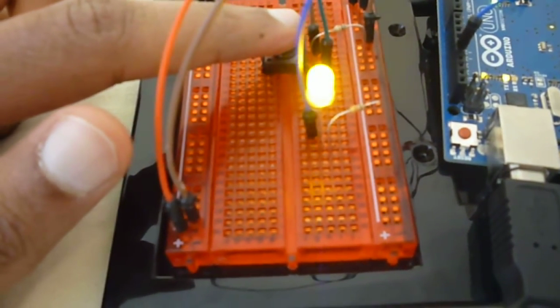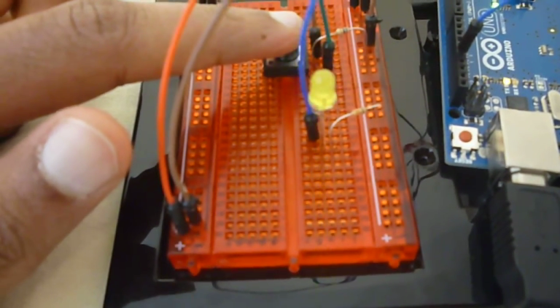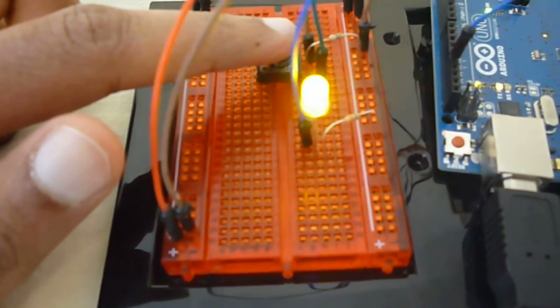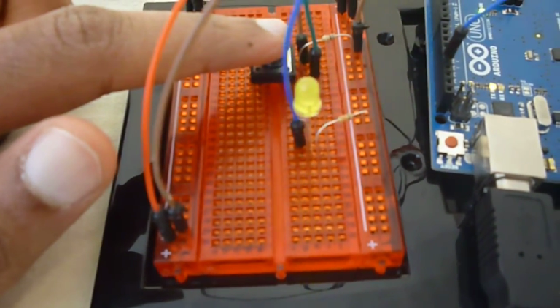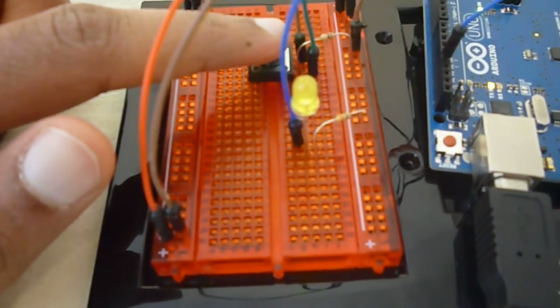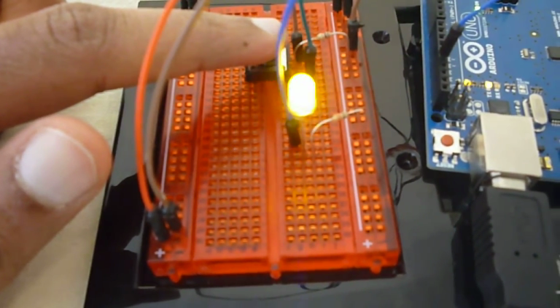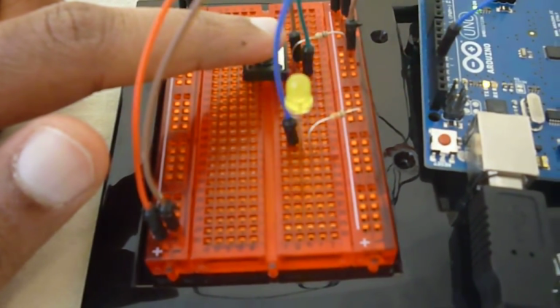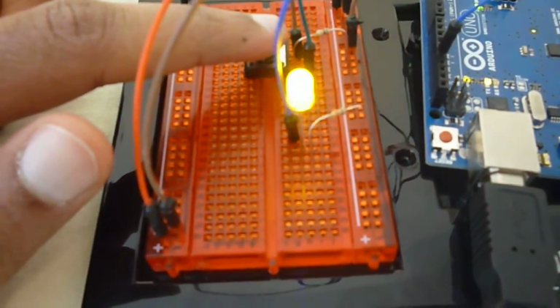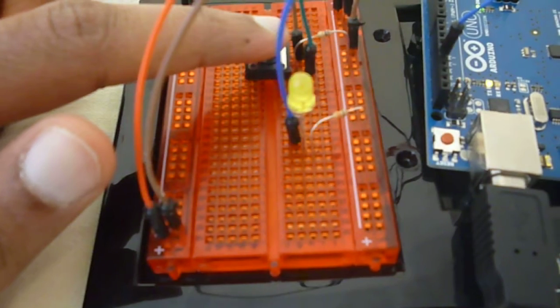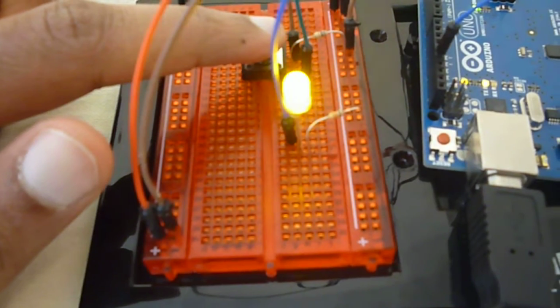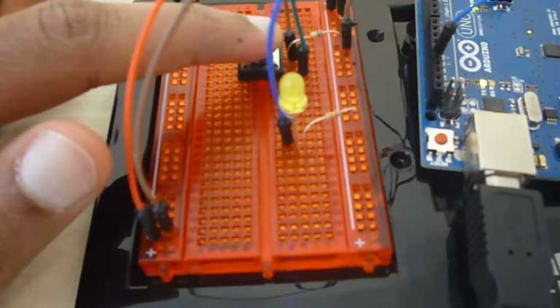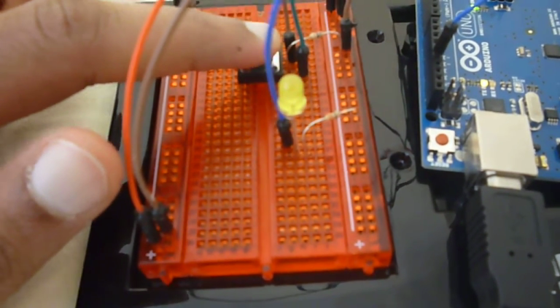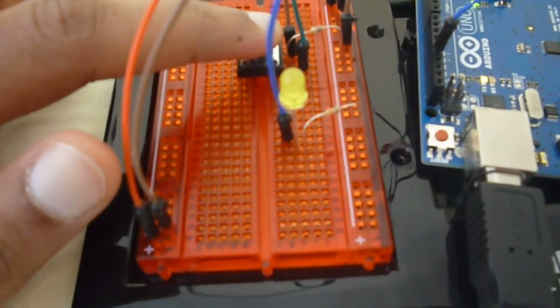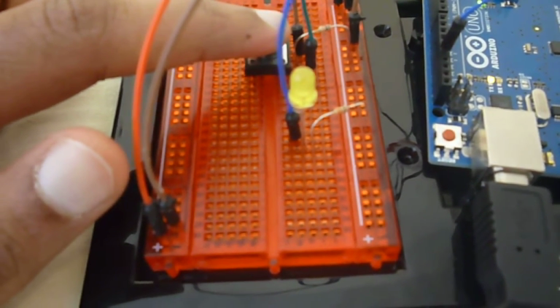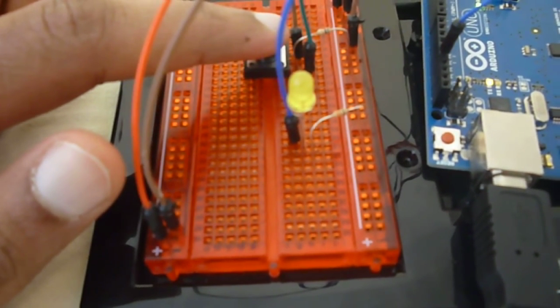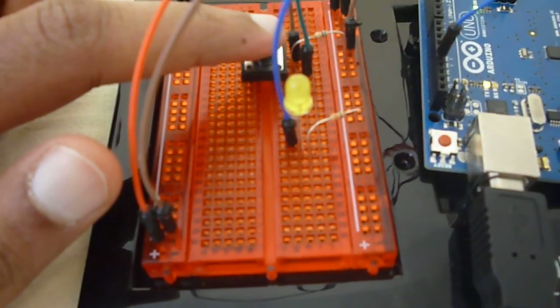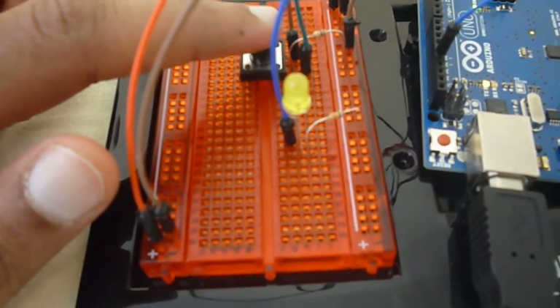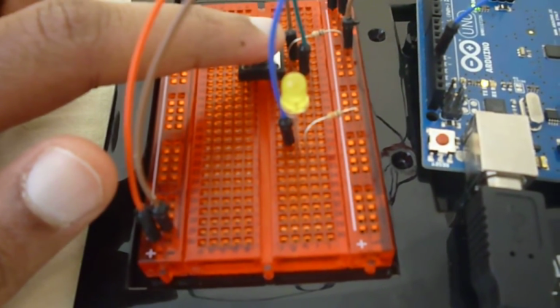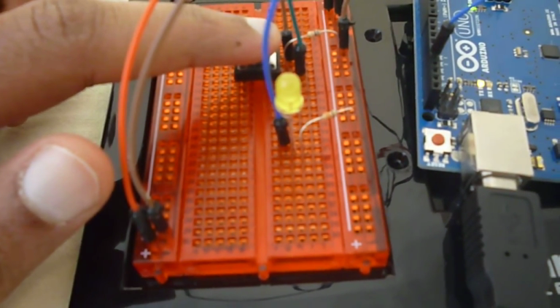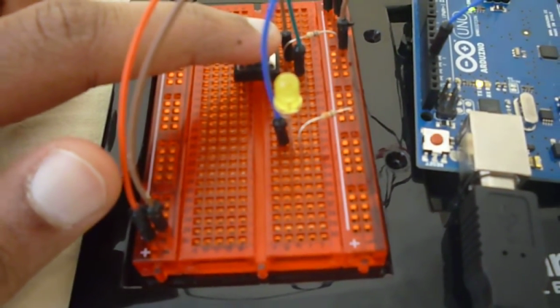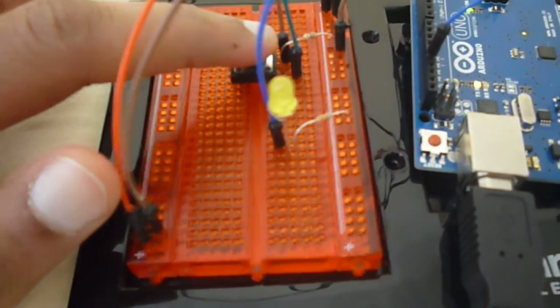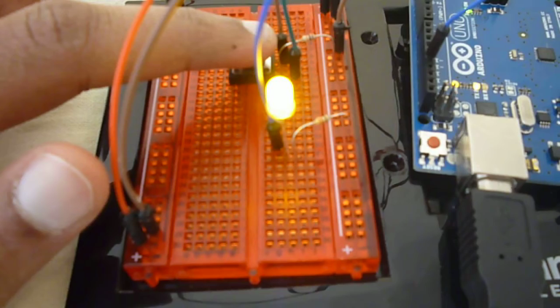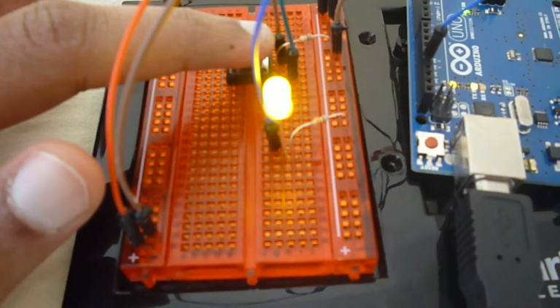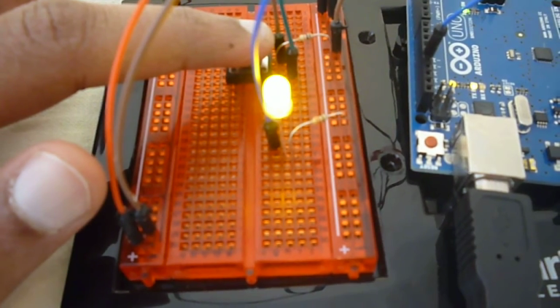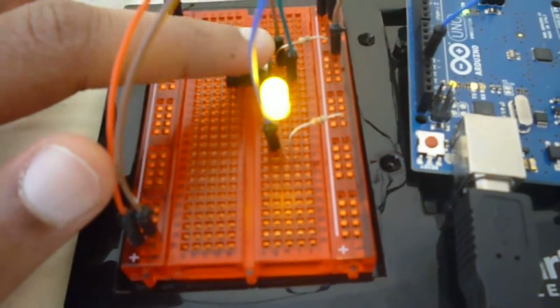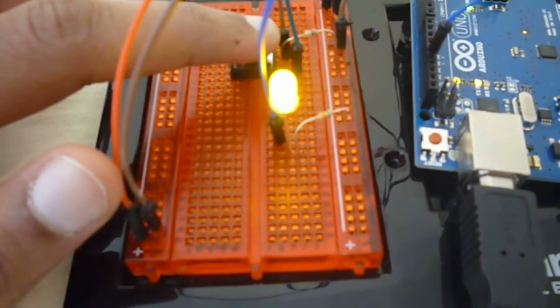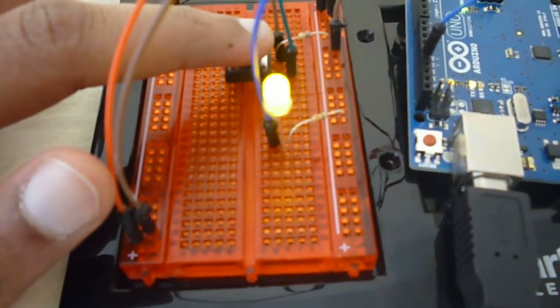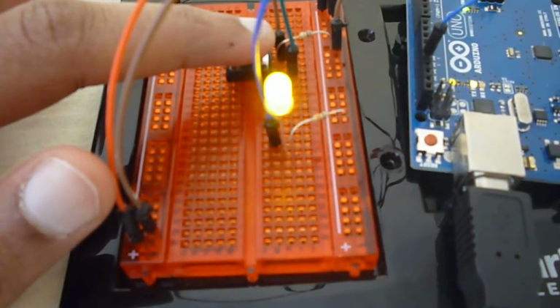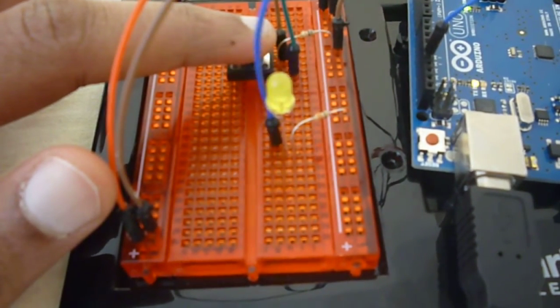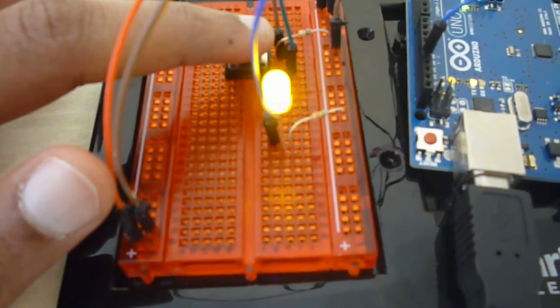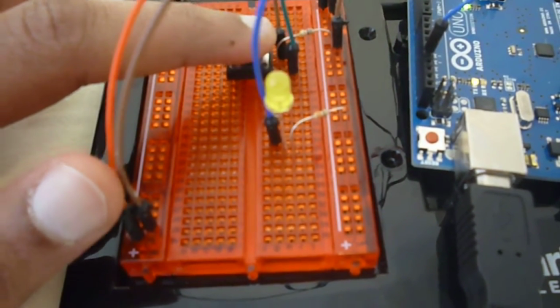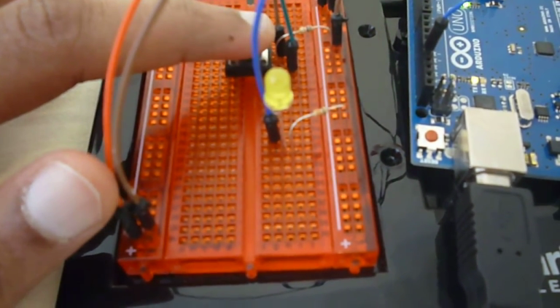and we see that the LED starts blinking. And we can push it a third time and the LED stops. One, two, three.